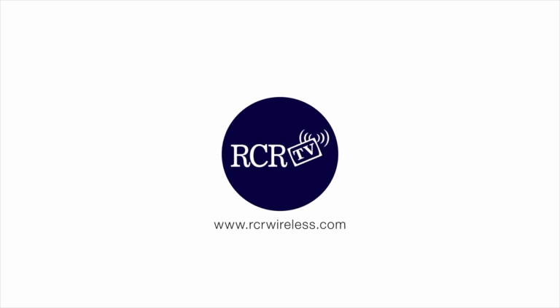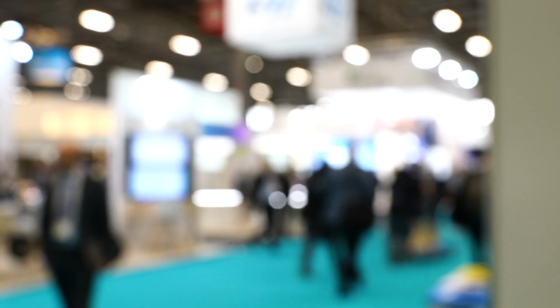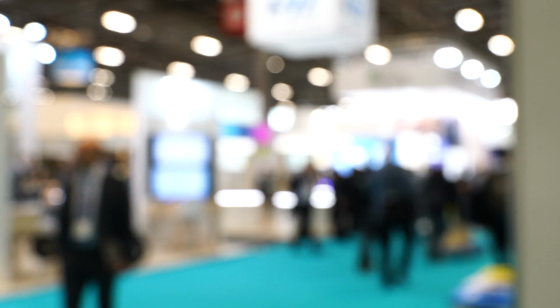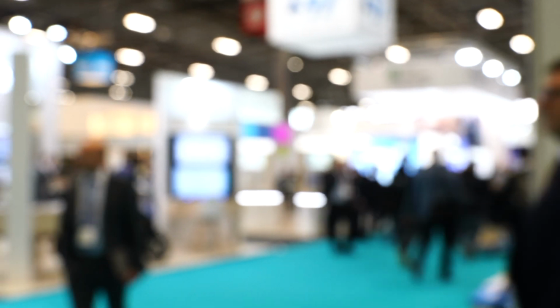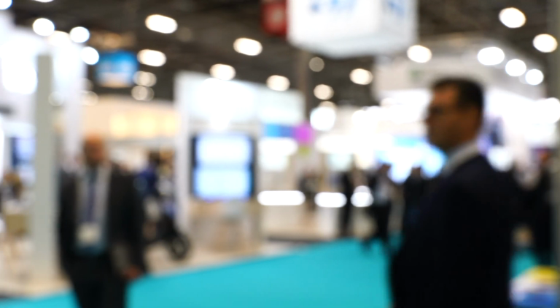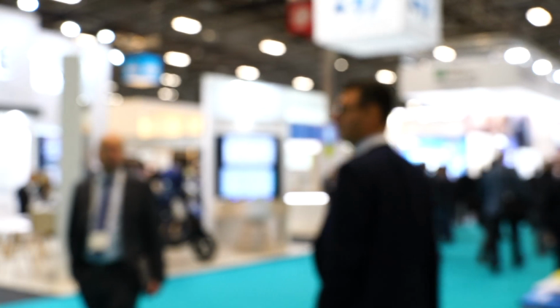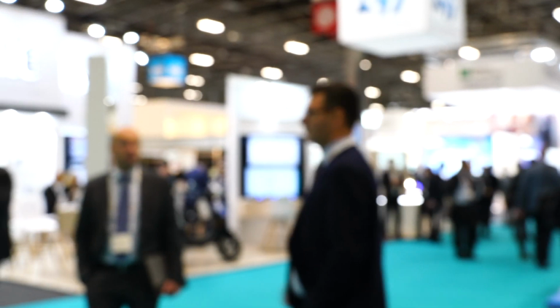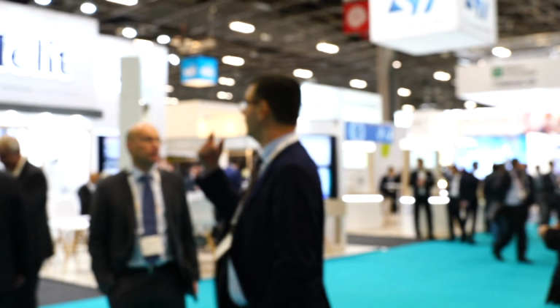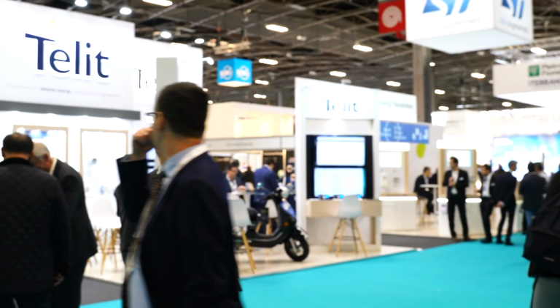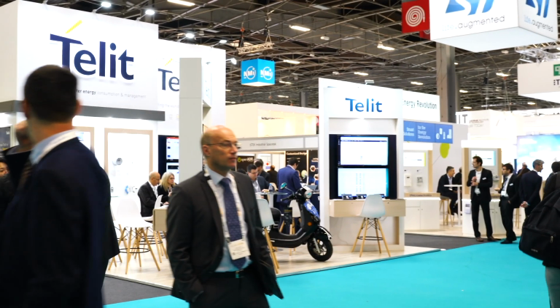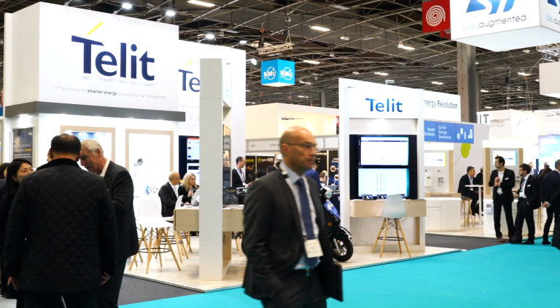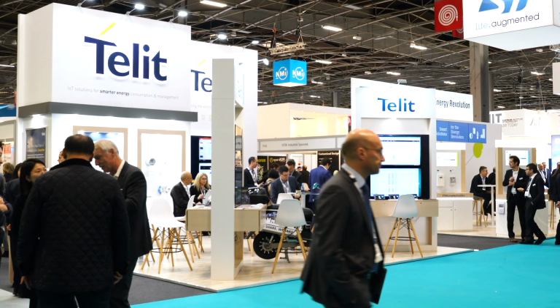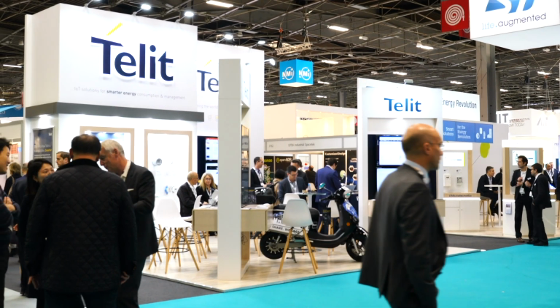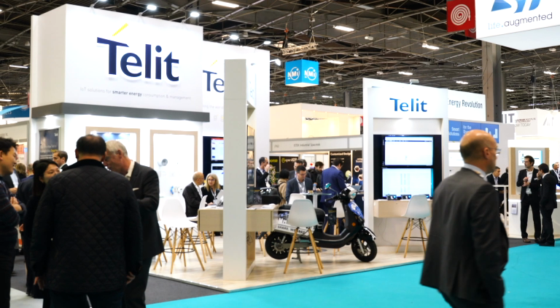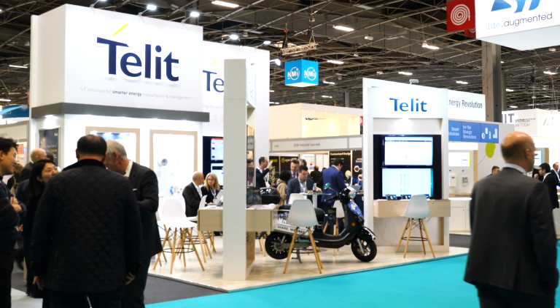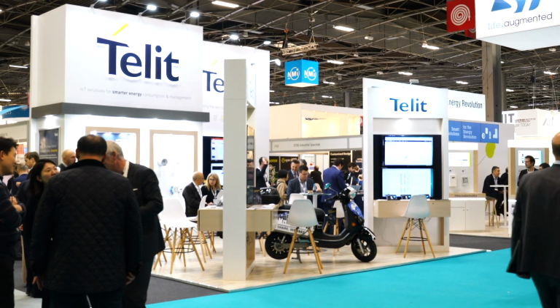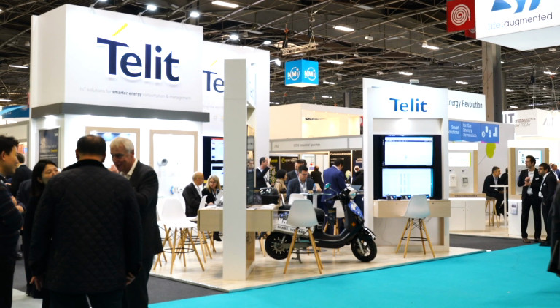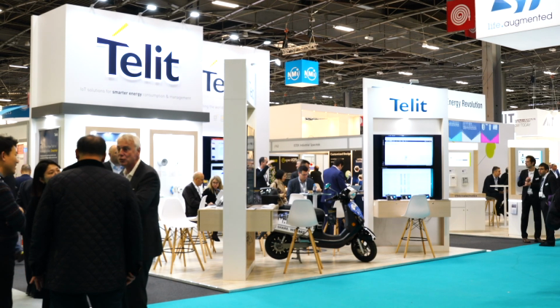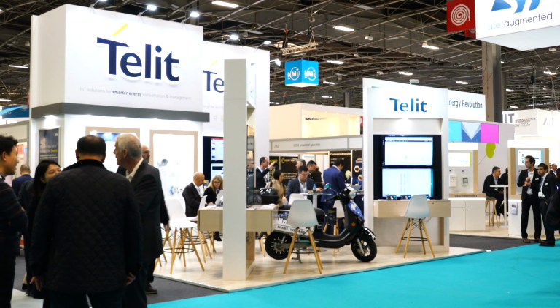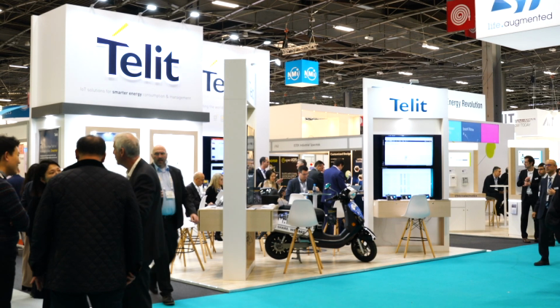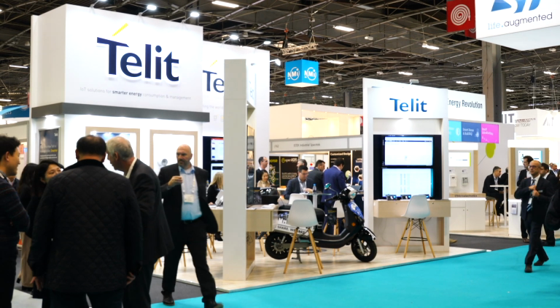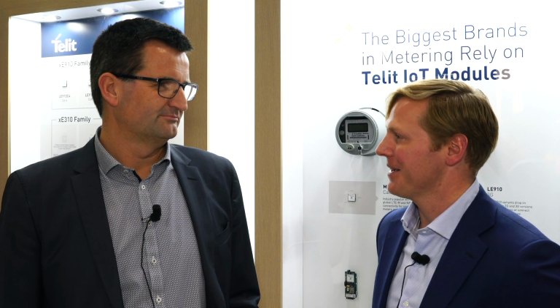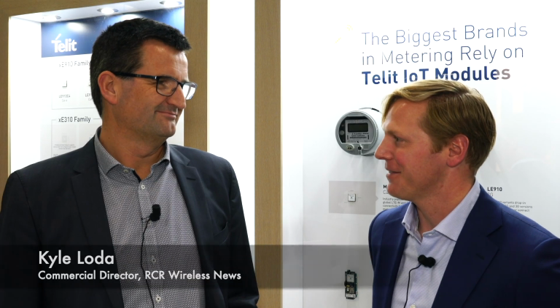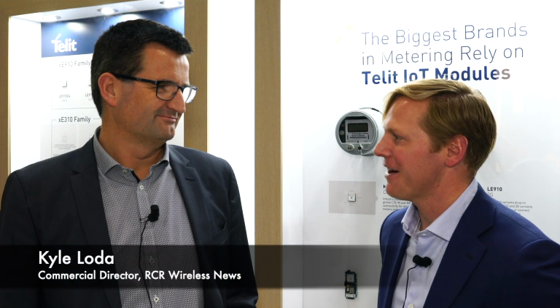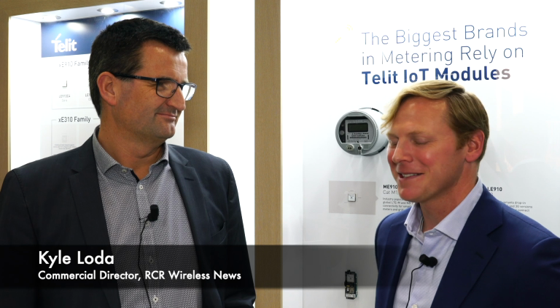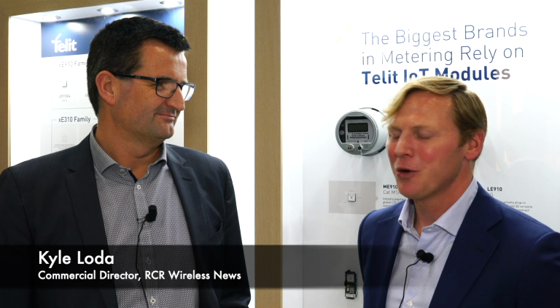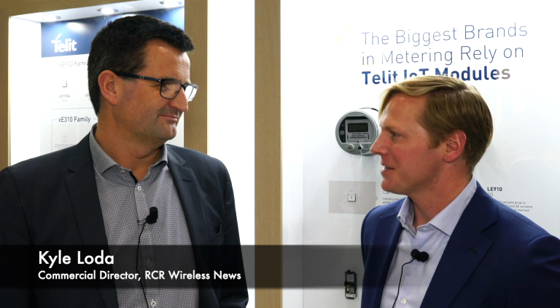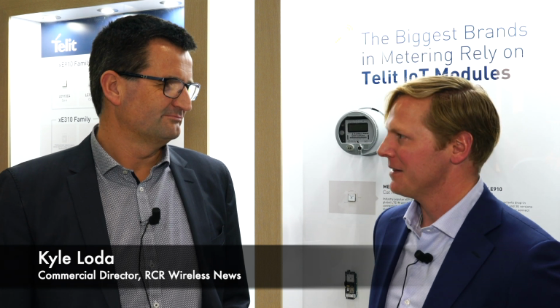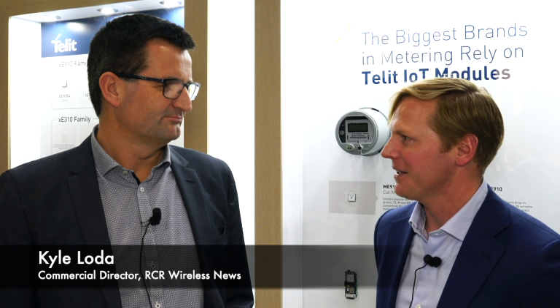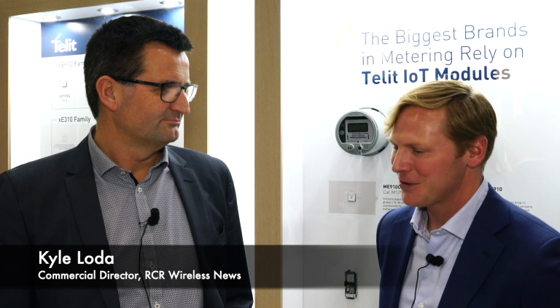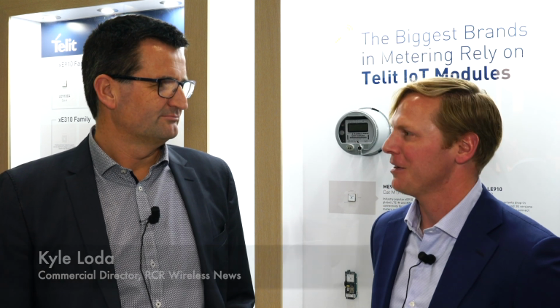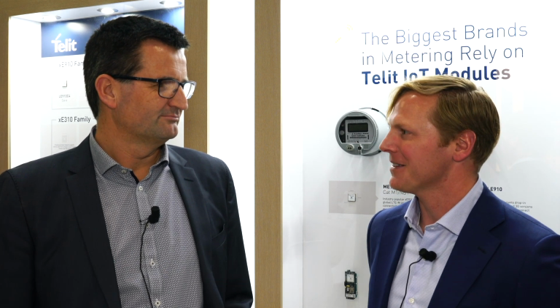For RCR Wireless News and Enterprise IoT Insights, I'm Kyle Loda here at the European Utility Week with Telet's Mads Kring, VP of EMEA Connectivity. Now Mads, you all had a recent announcement this week. Talk to us a little bit about that.